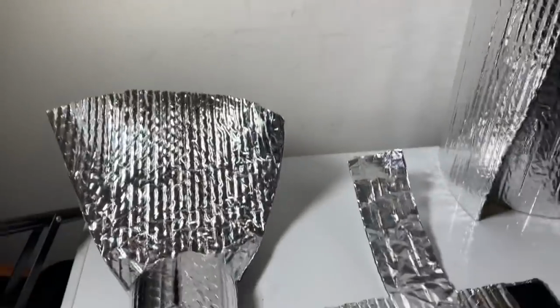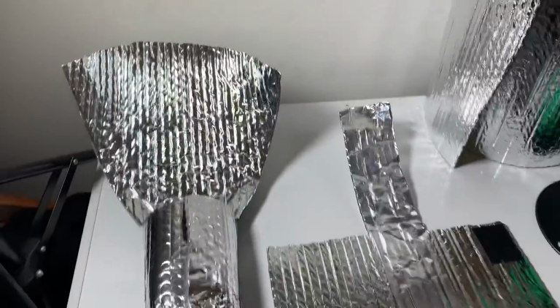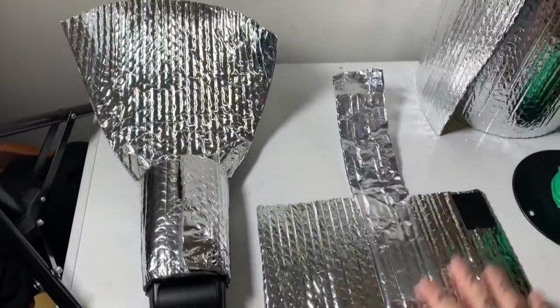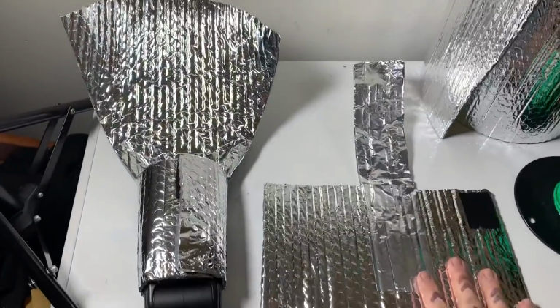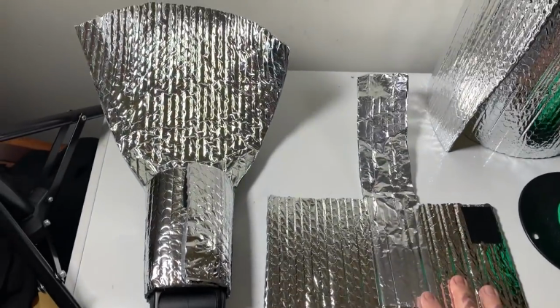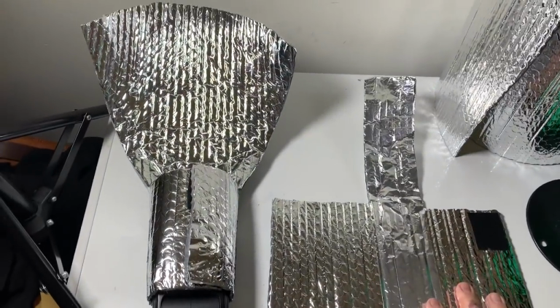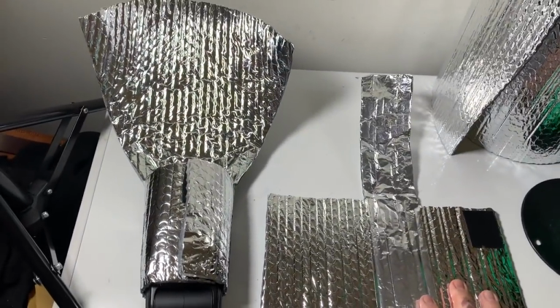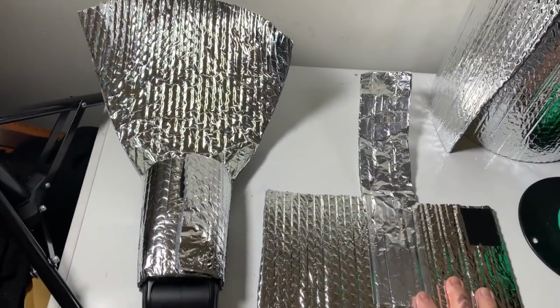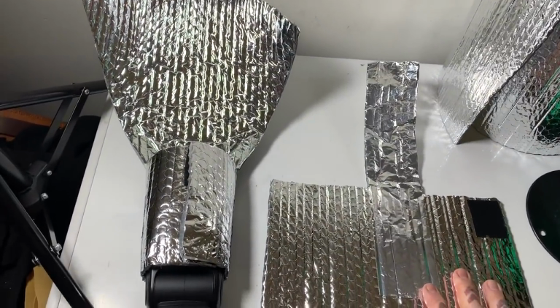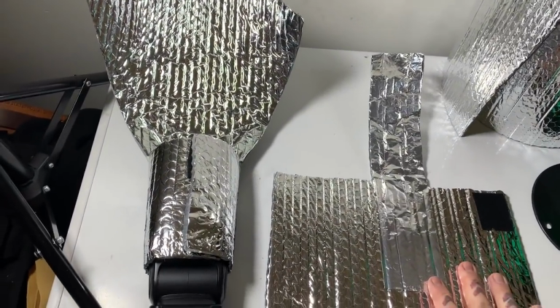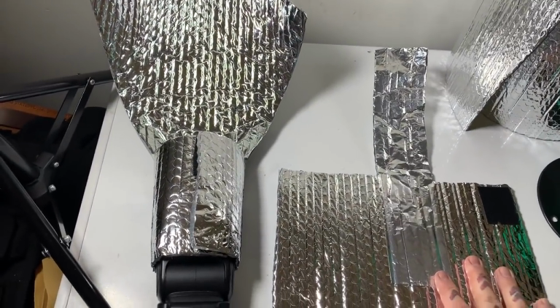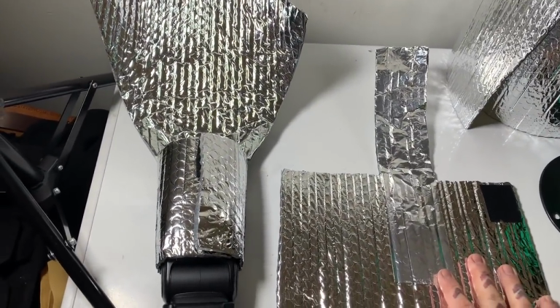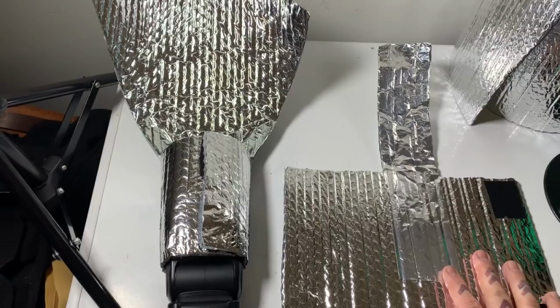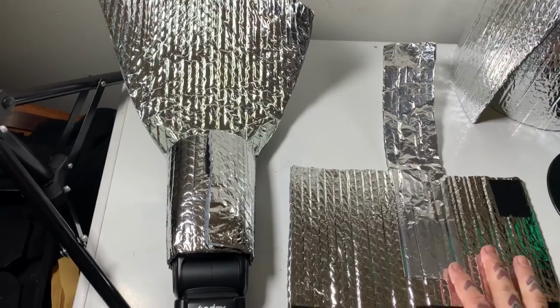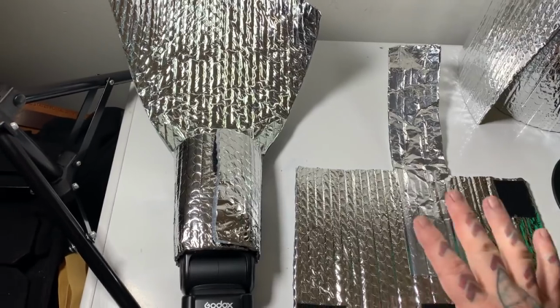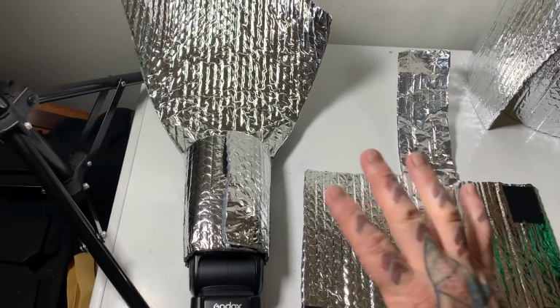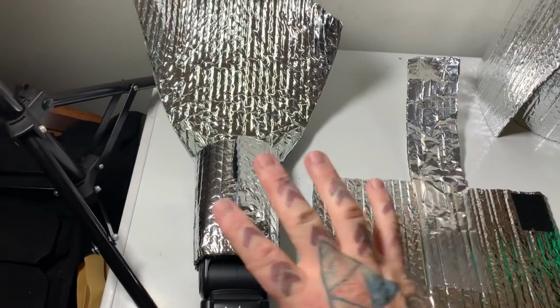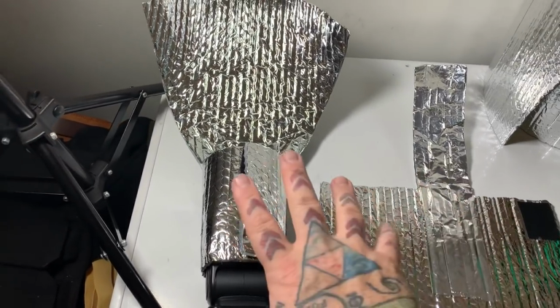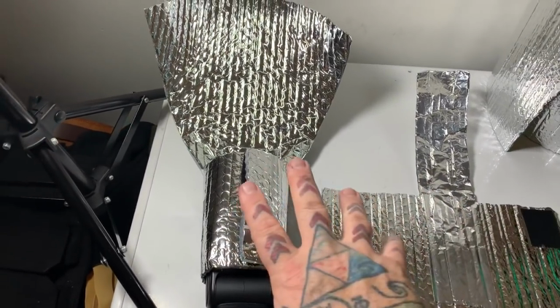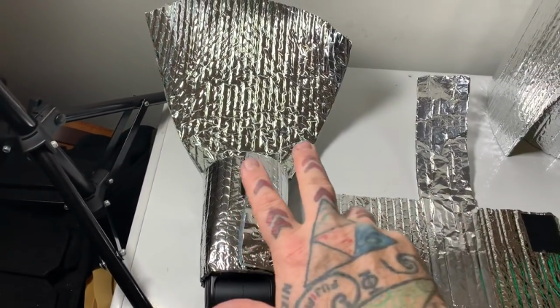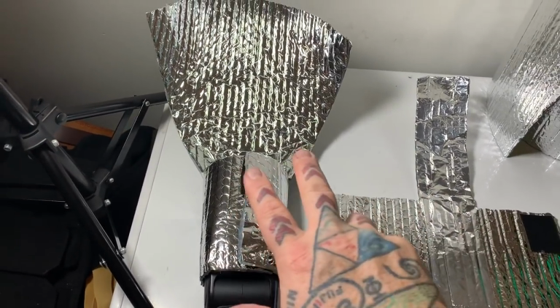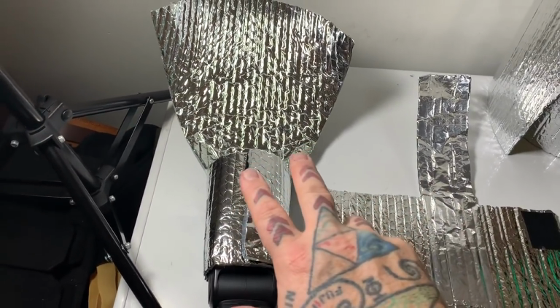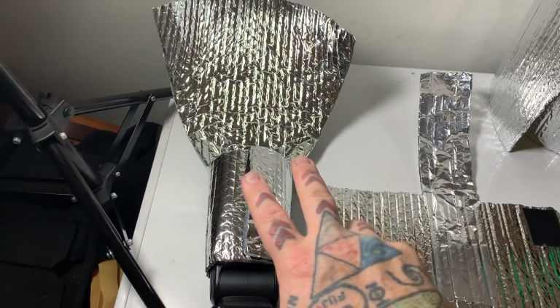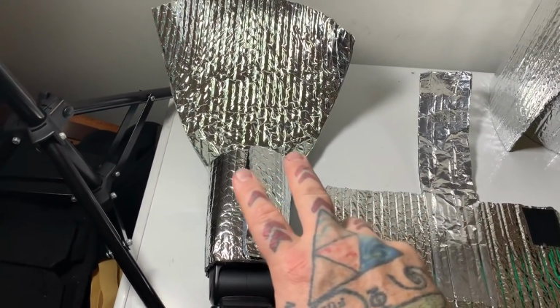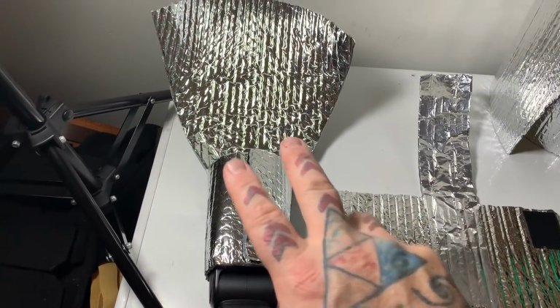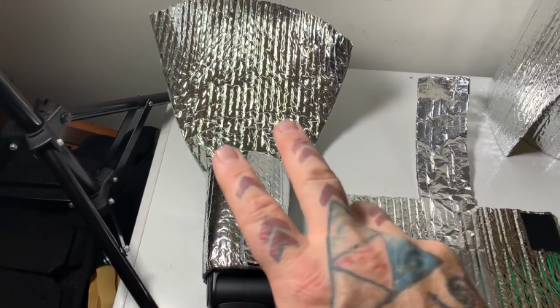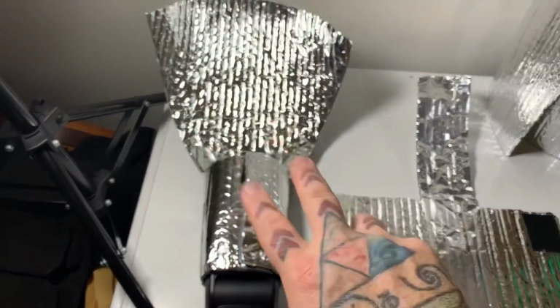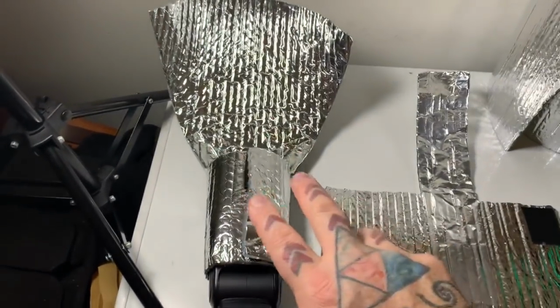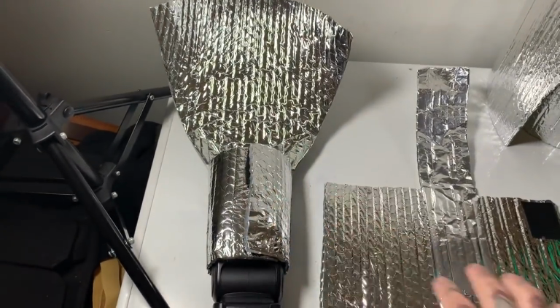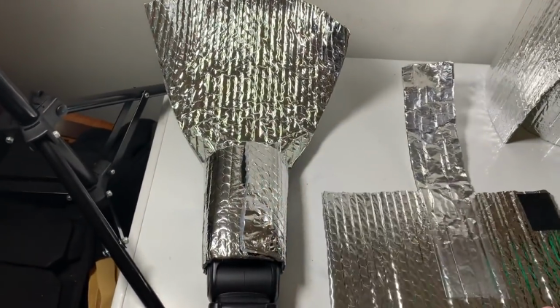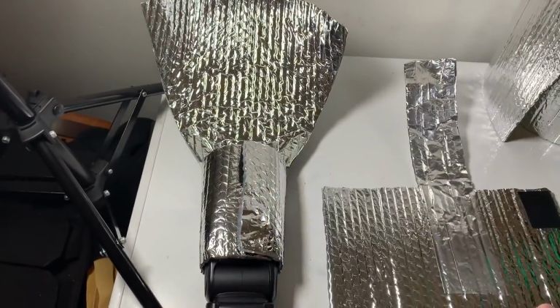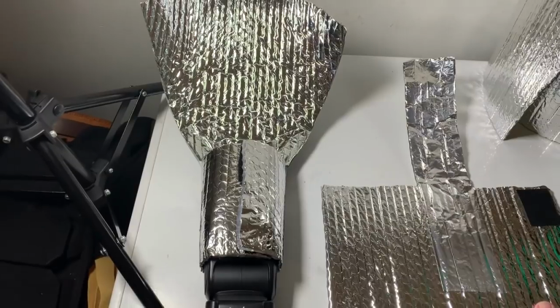Let's take a look at a super awesome light mod. Already tested it. It costs less than 50 cents and less than five minutes to make.